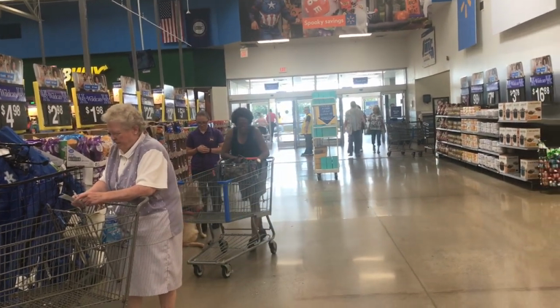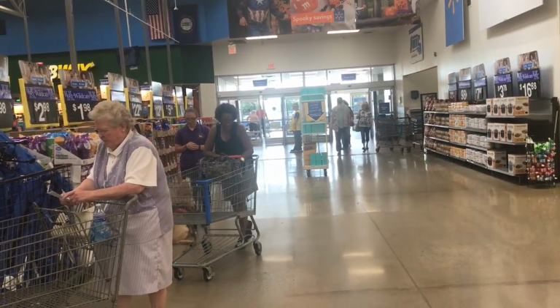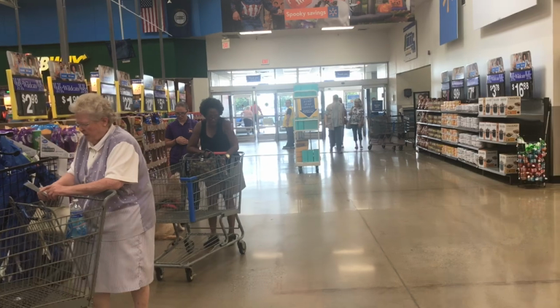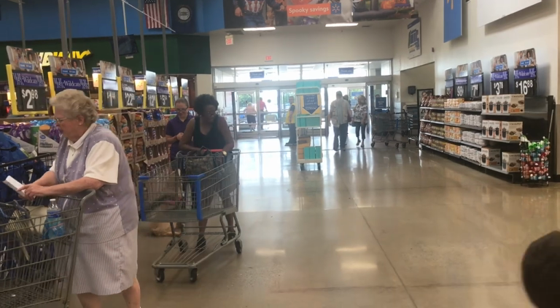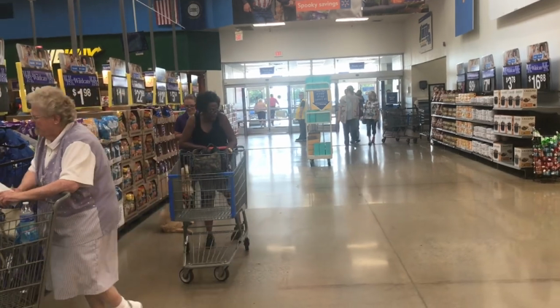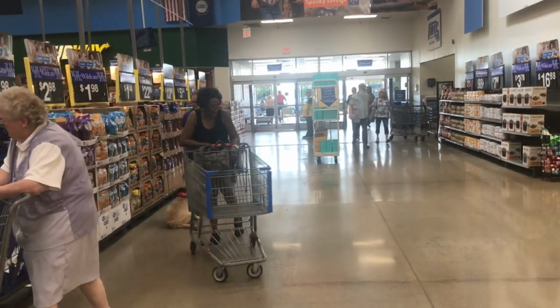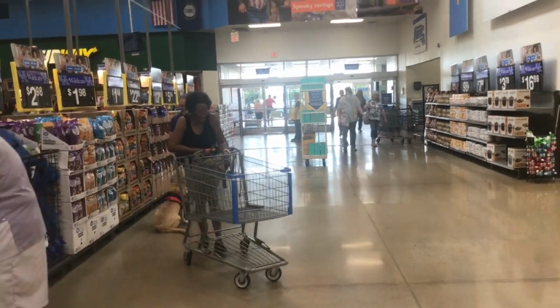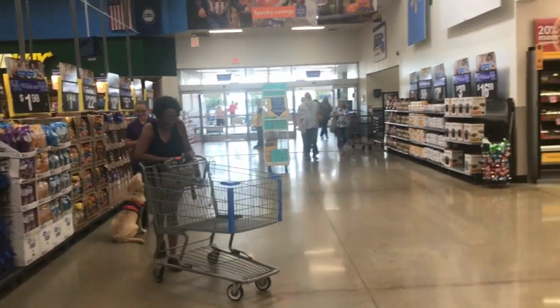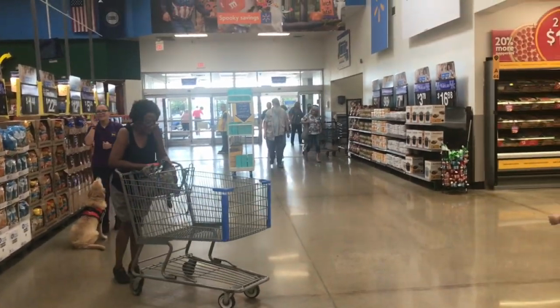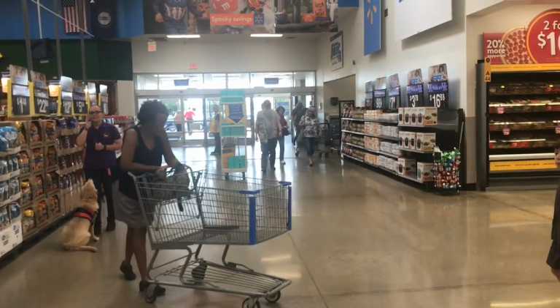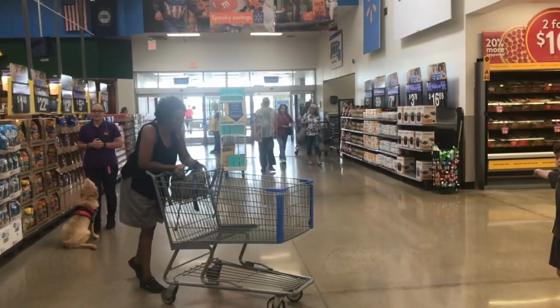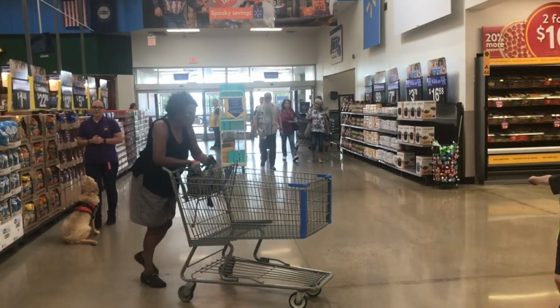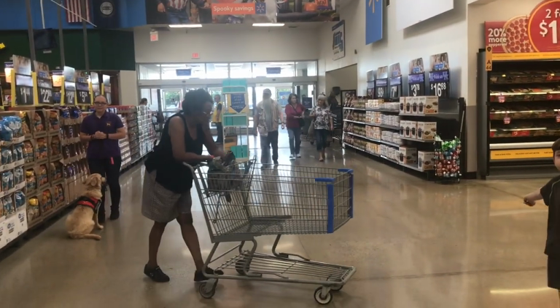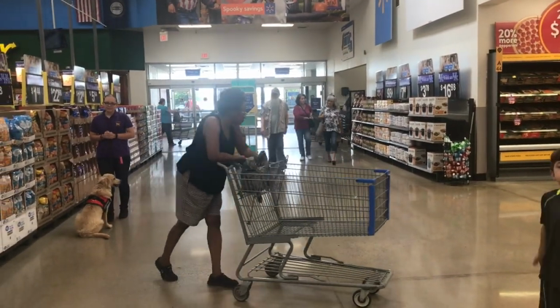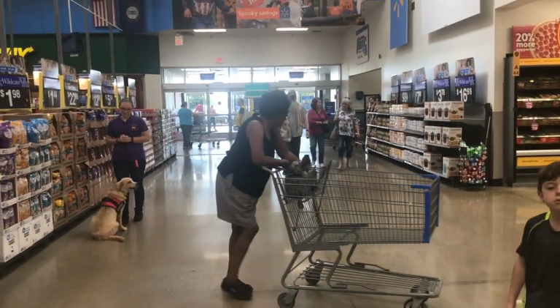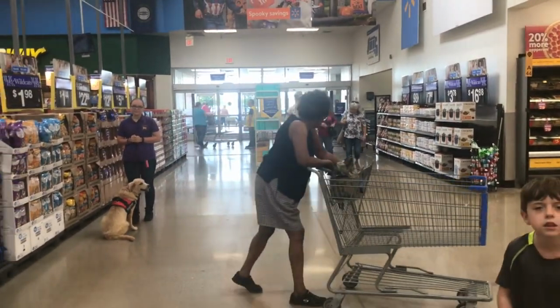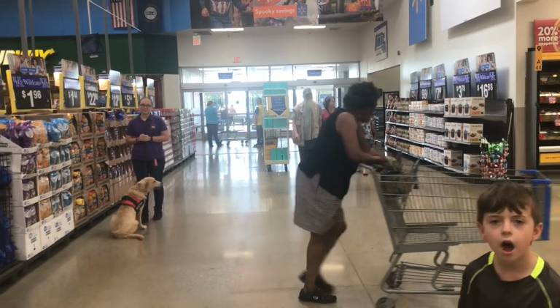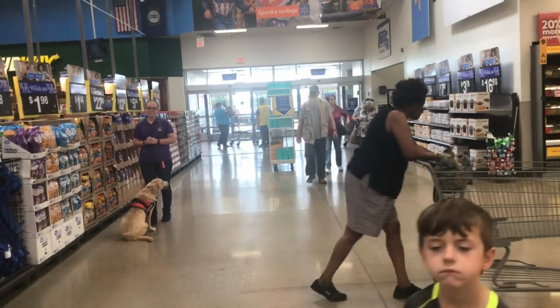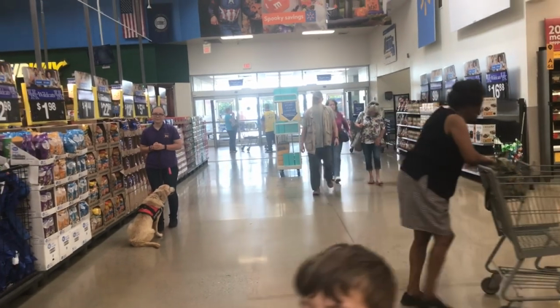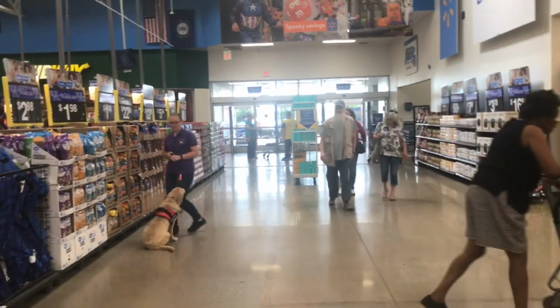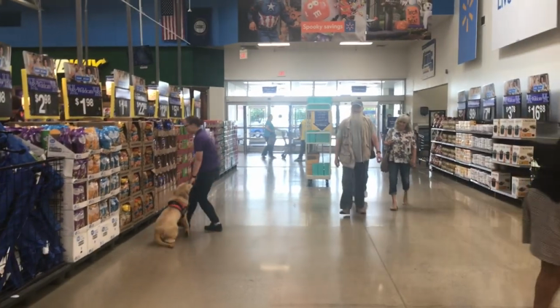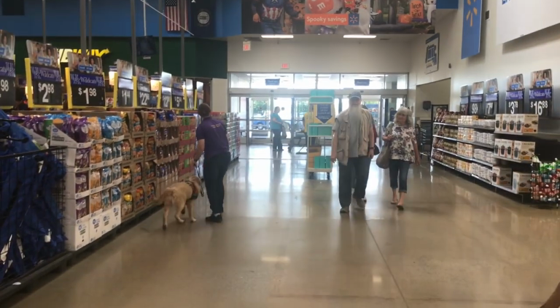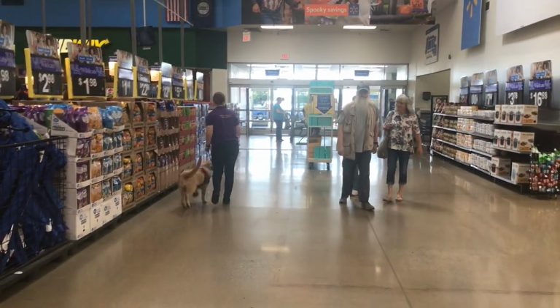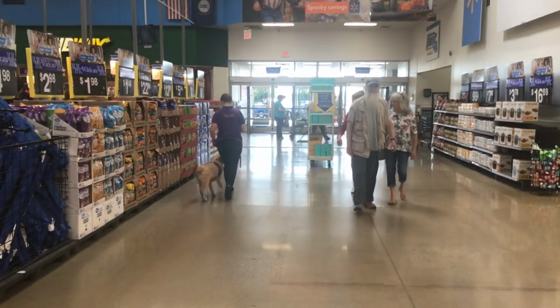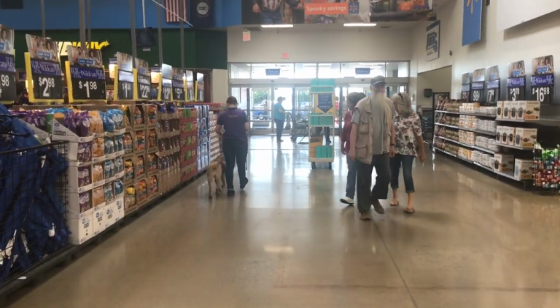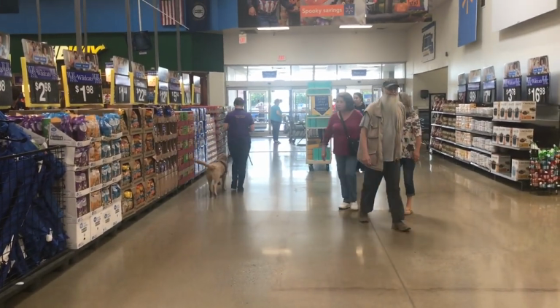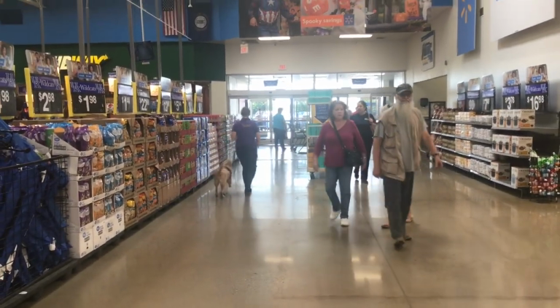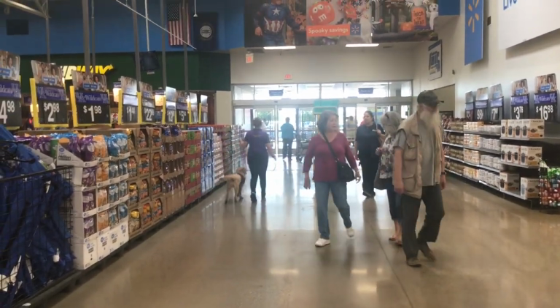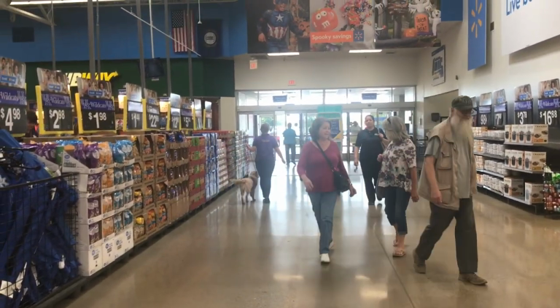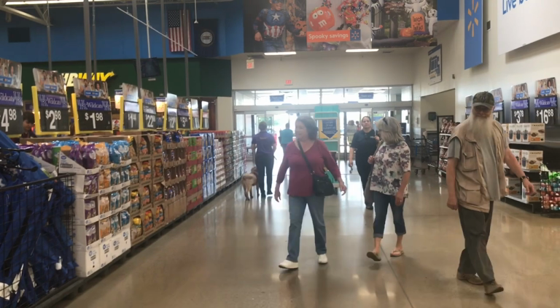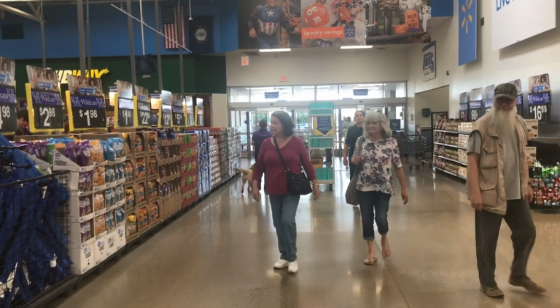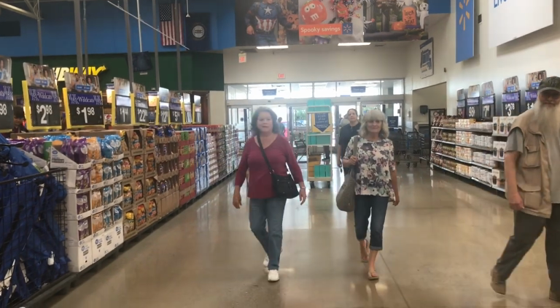He's getting boxed in right there in the aisle. I'm laughing because I love it — I think it's awesome. Go ahead and heel back around, Courtney. You really don't get any bigger distraction than Walmarts.